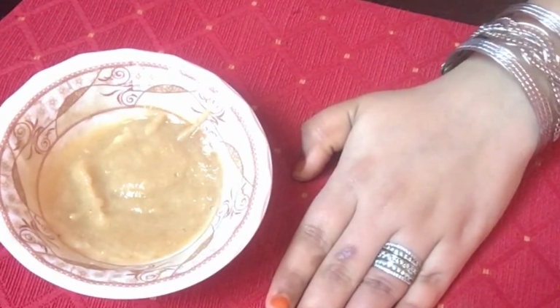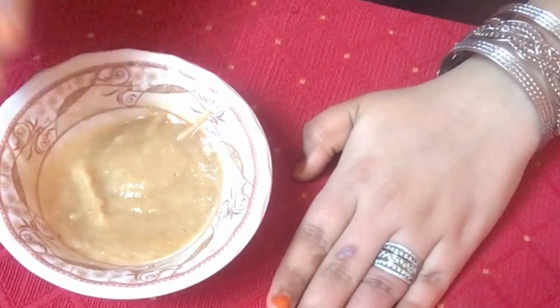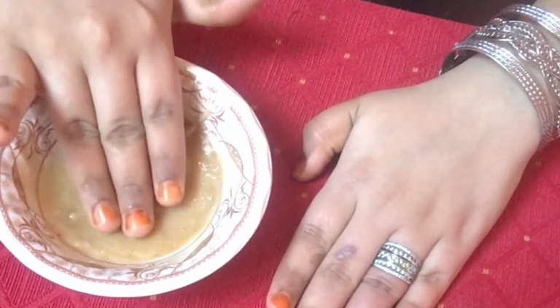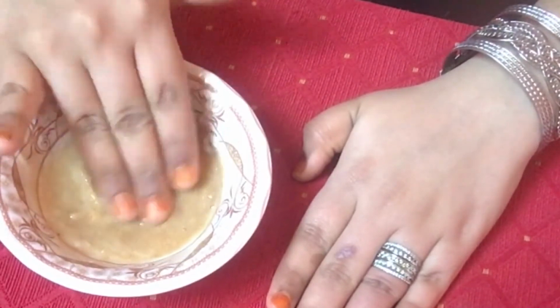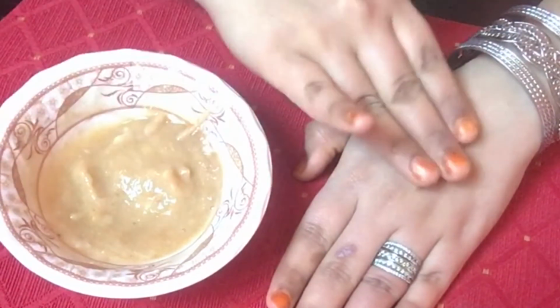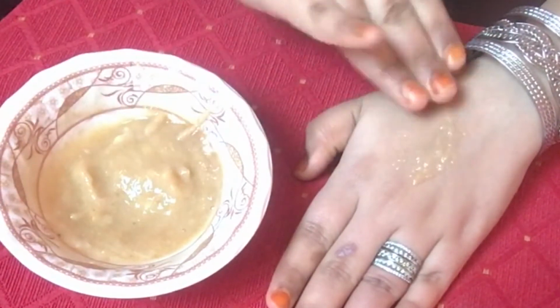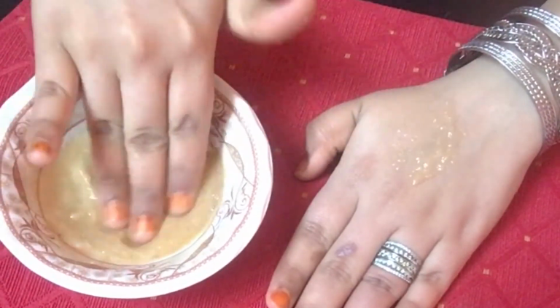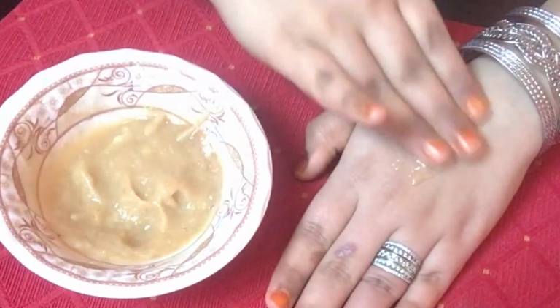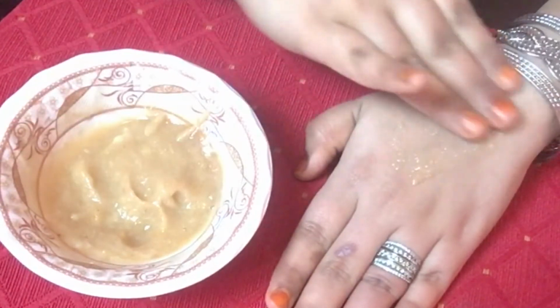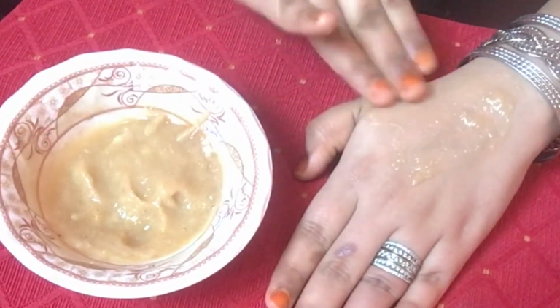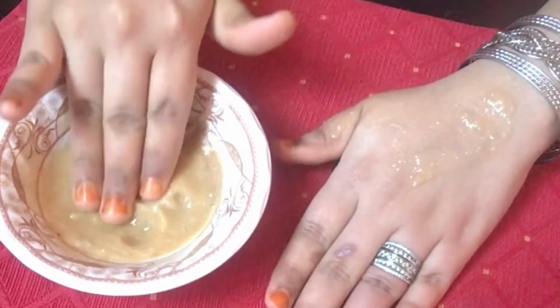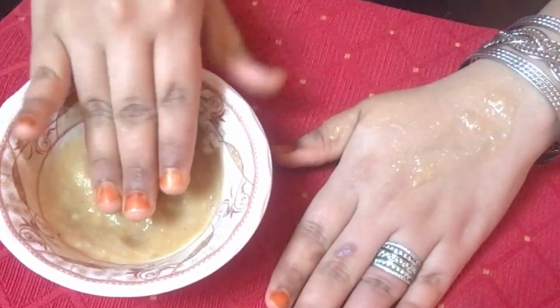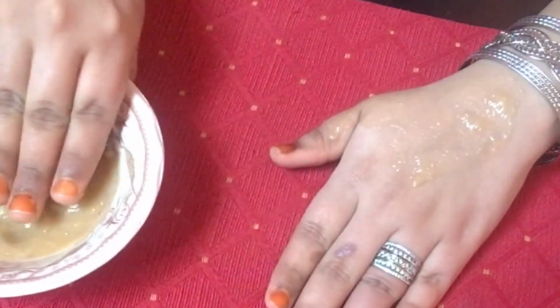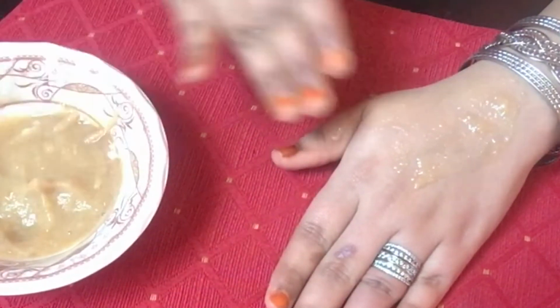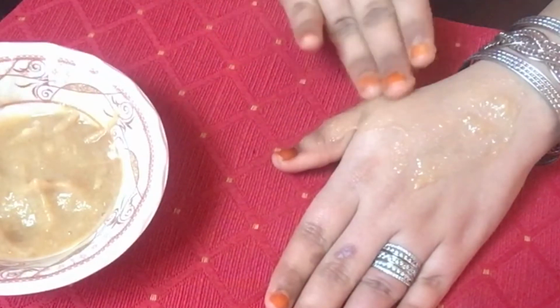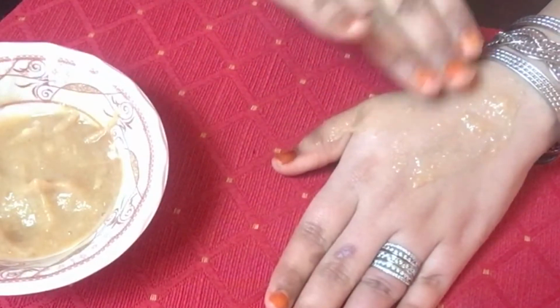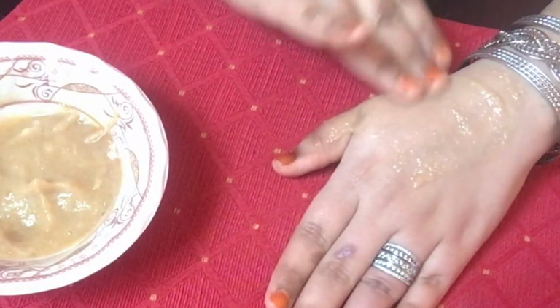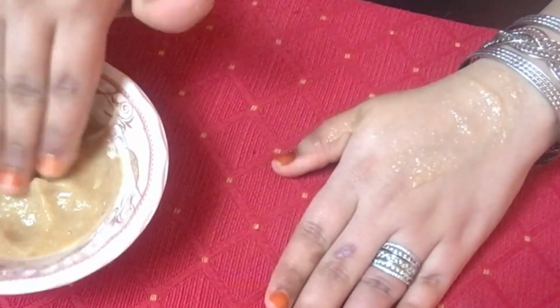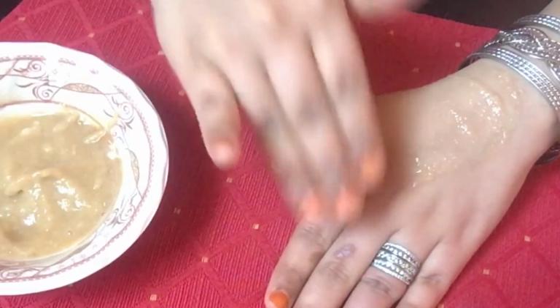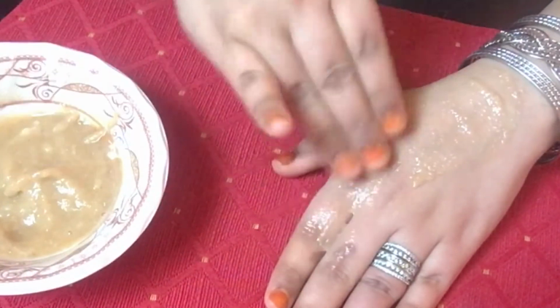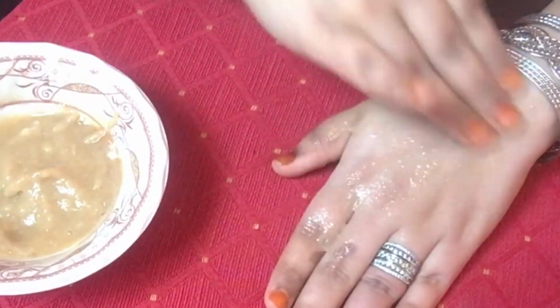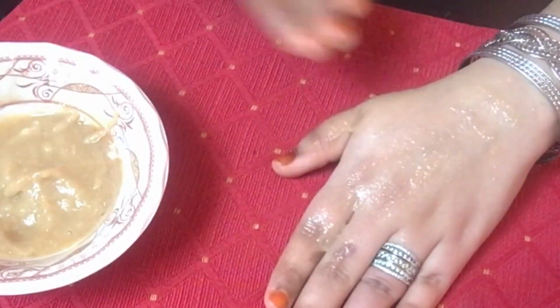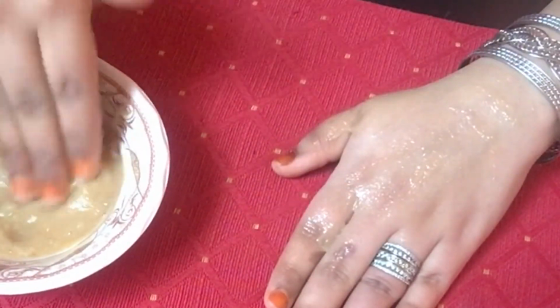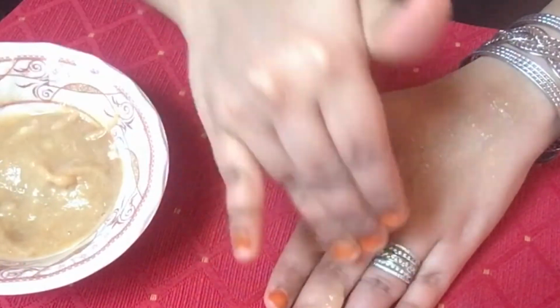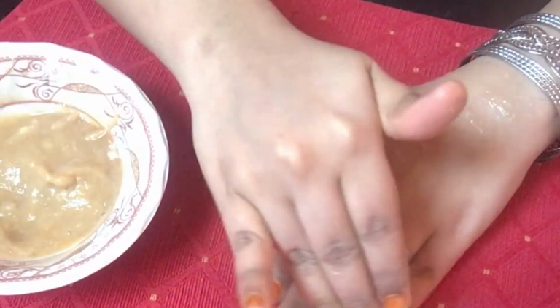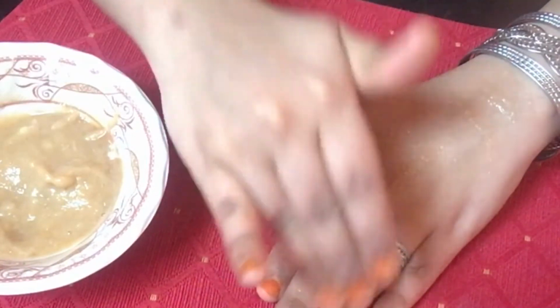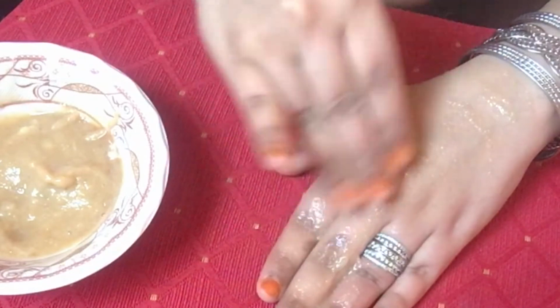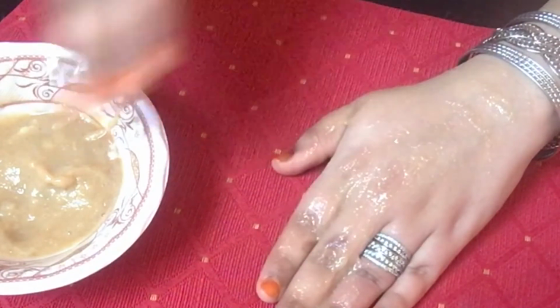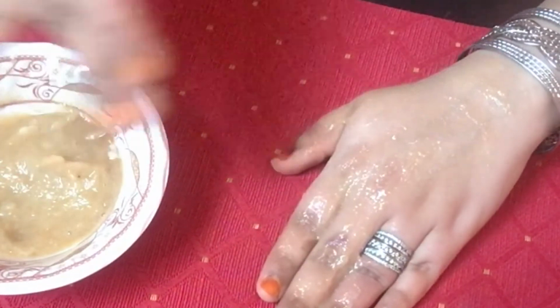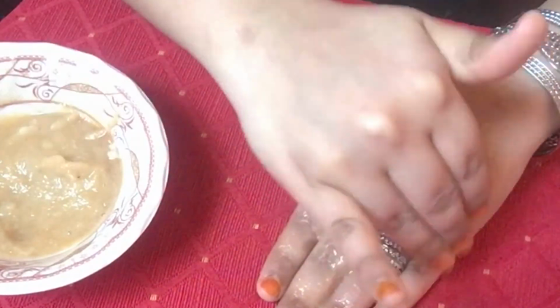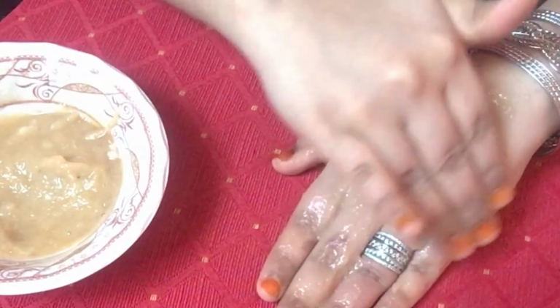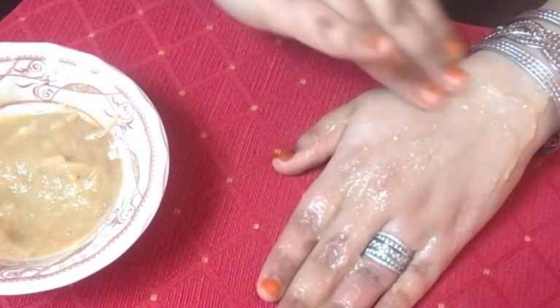The copper content in the apple helps maintain the production of melanin, a pigment that protects your skin from sun damage, acting as a natural sunscreen. Vitamin A in bananas and apples helps to rebuild damaged skin tissues and promotes the growth of new cells.